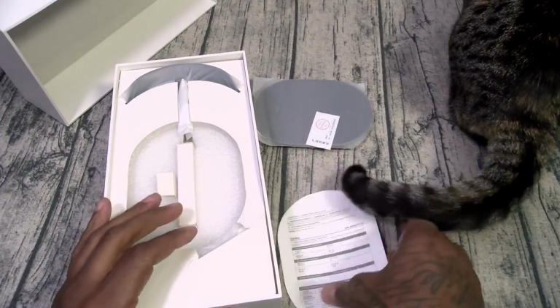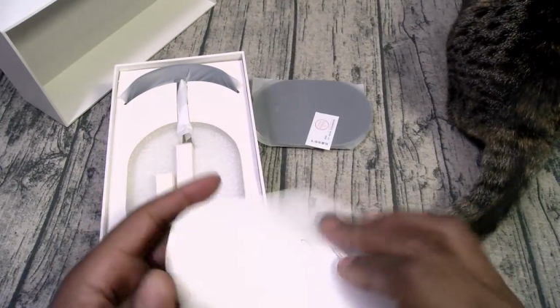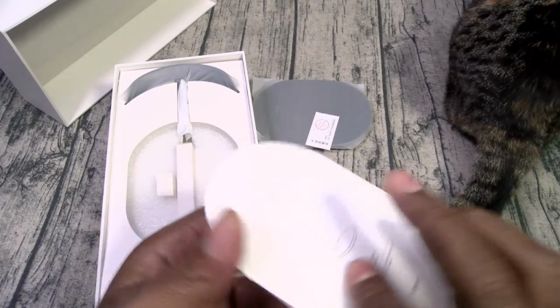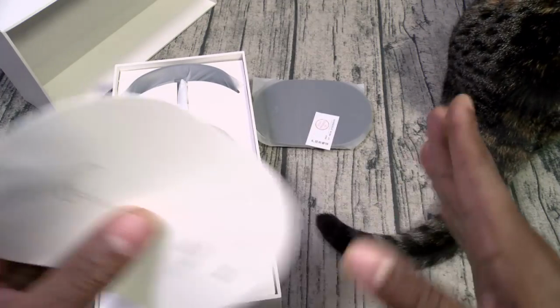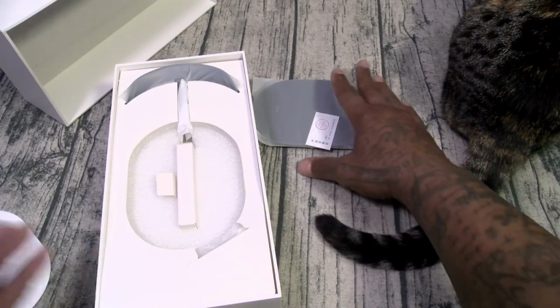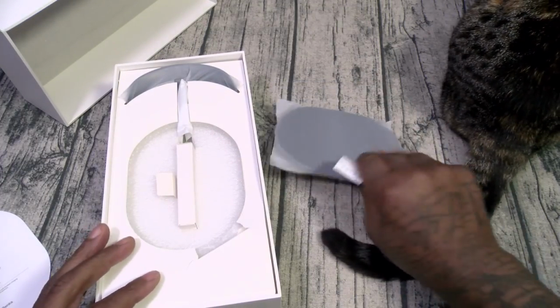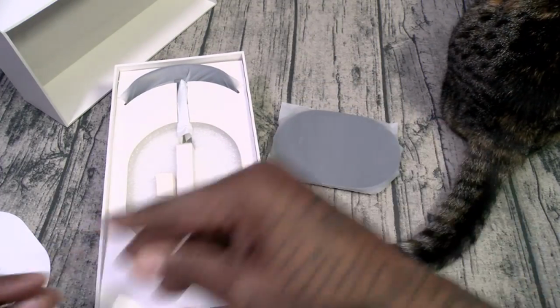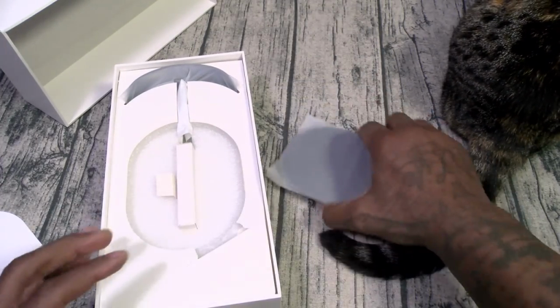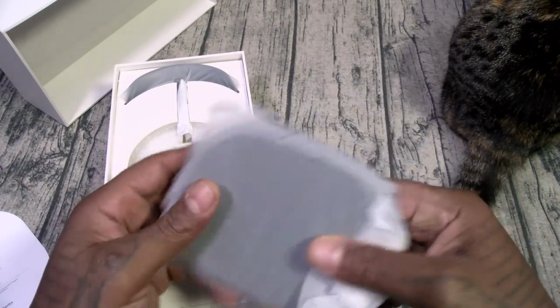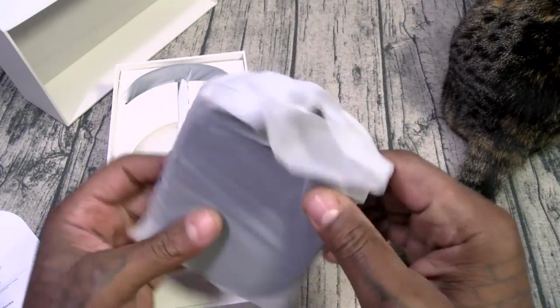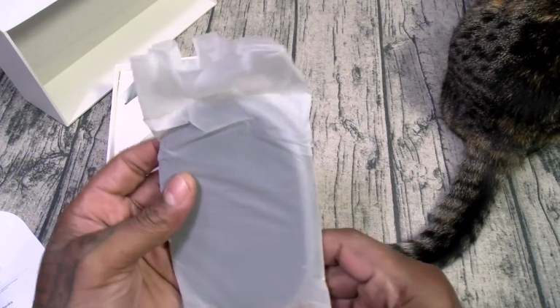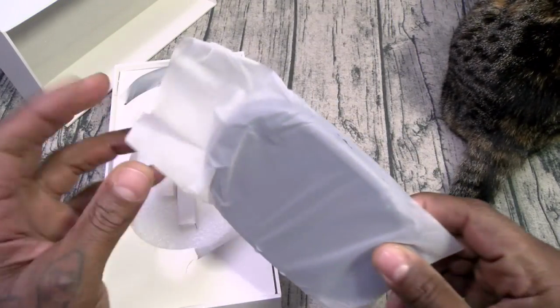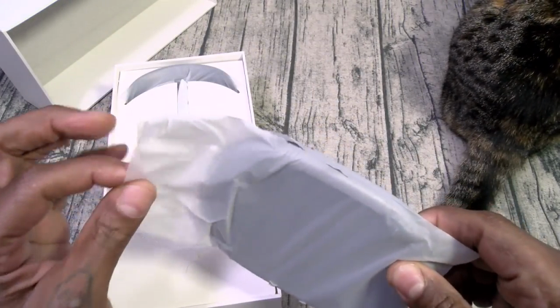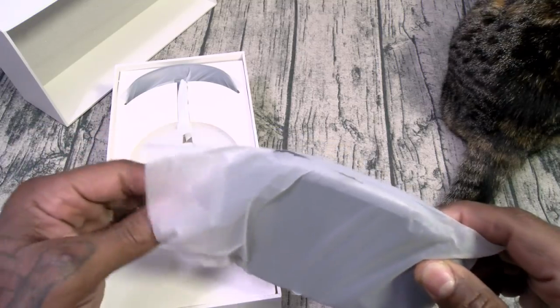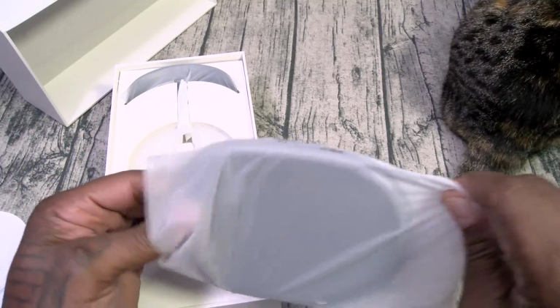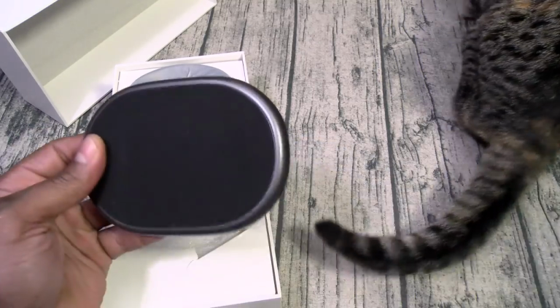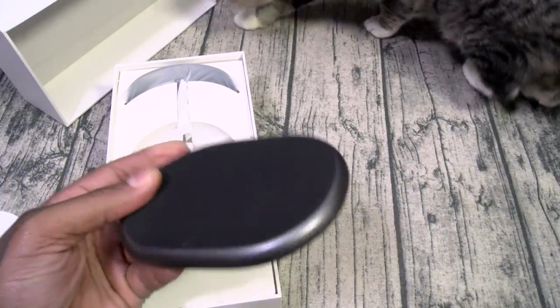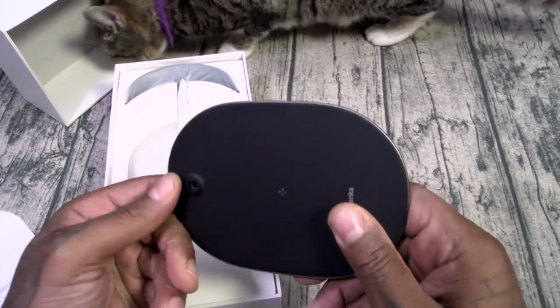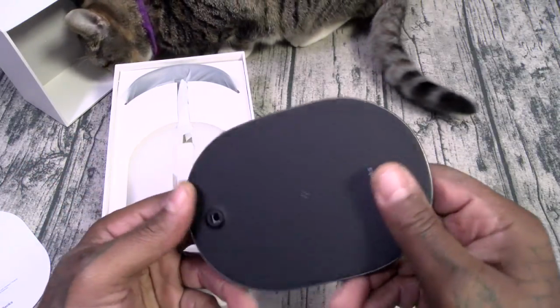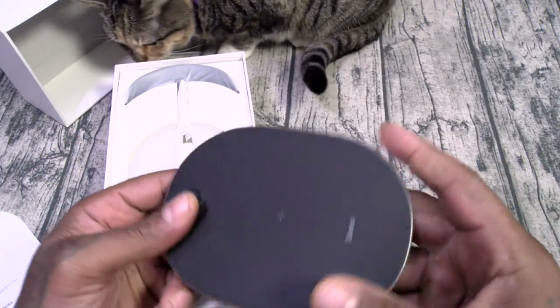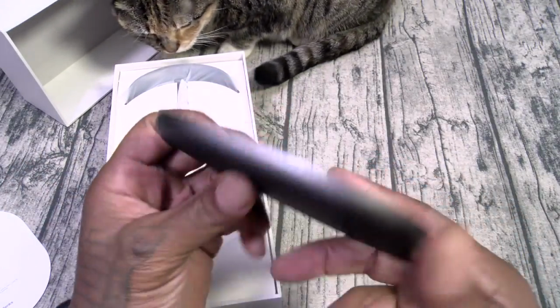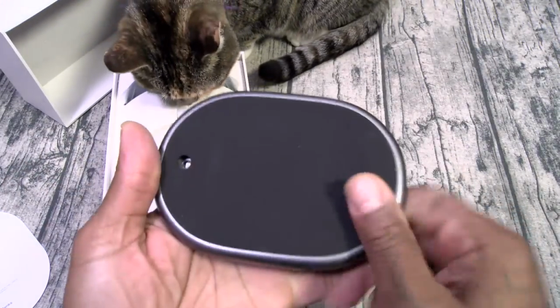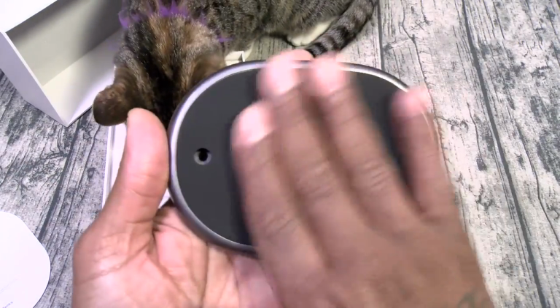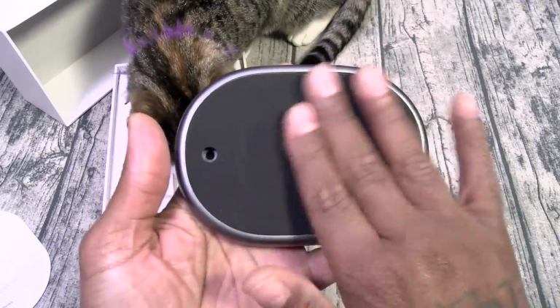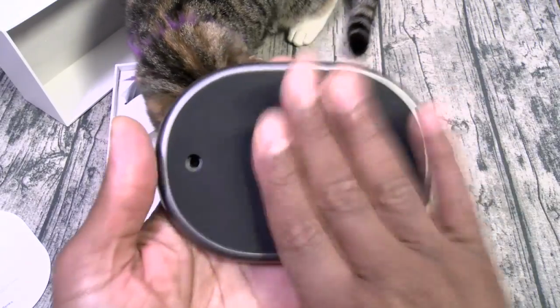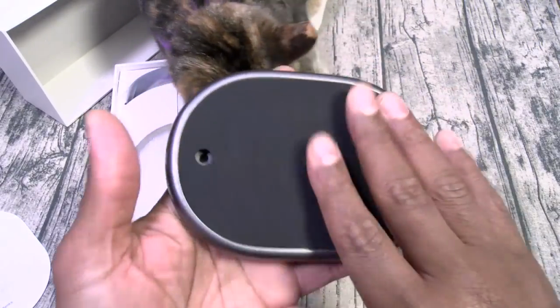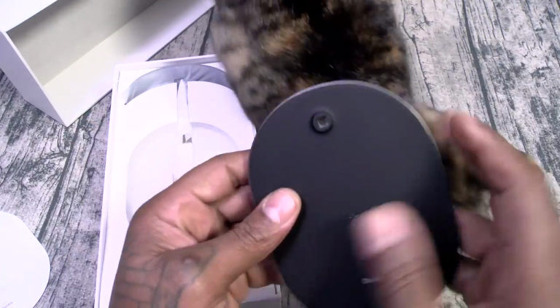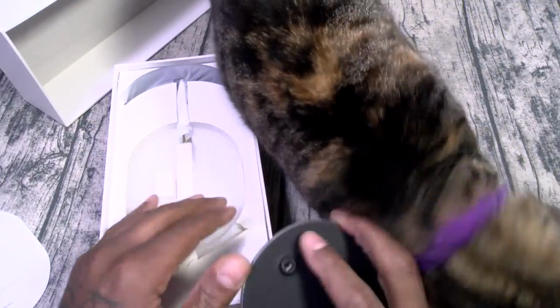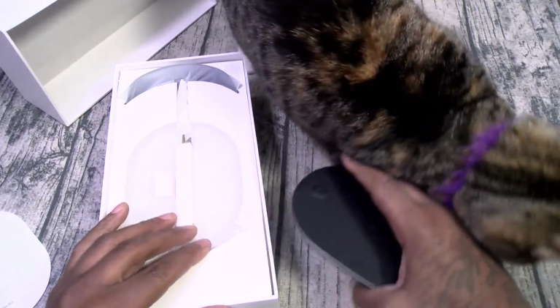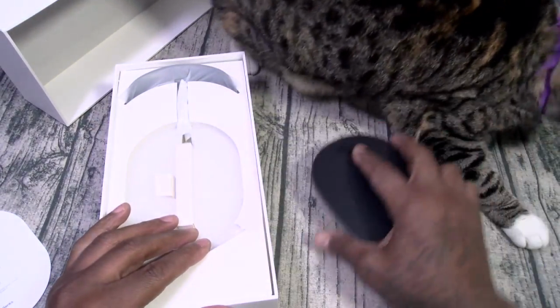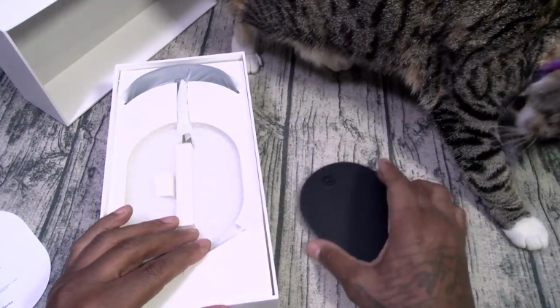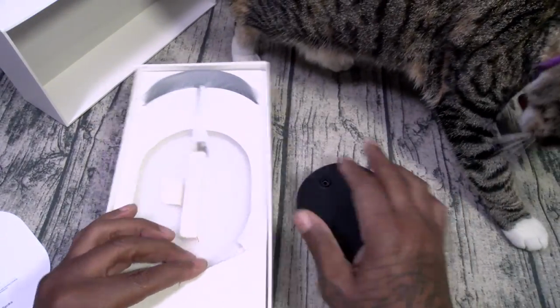Inside you got the usual booklets — plug them and file them. This is going to be your base. Nice non-stick material on the bottom — this is going to keep it from sliding around on your table.